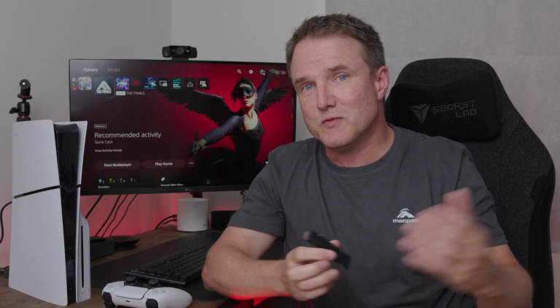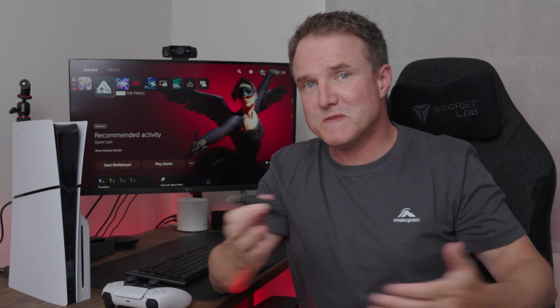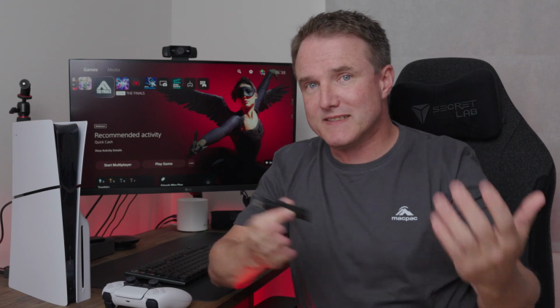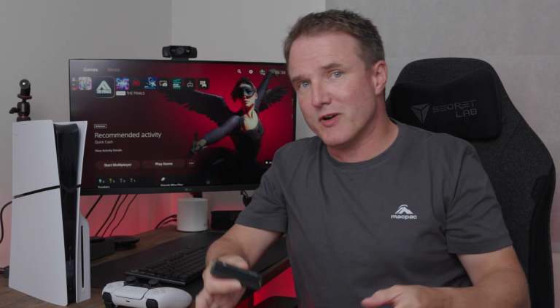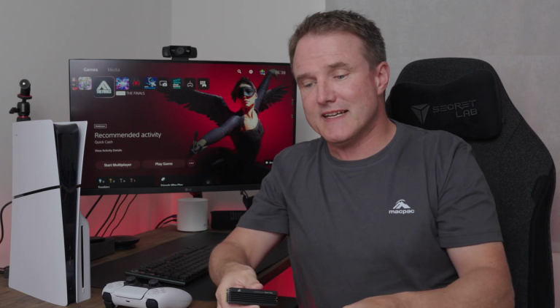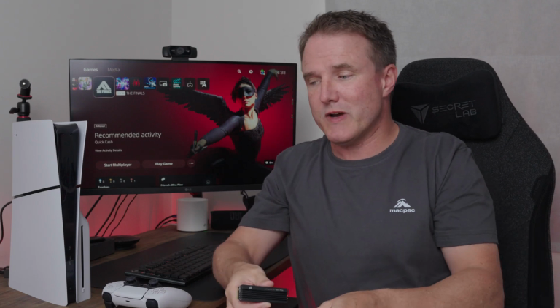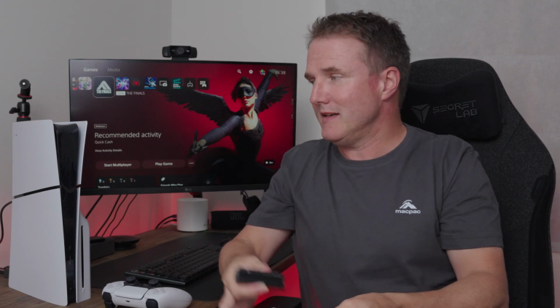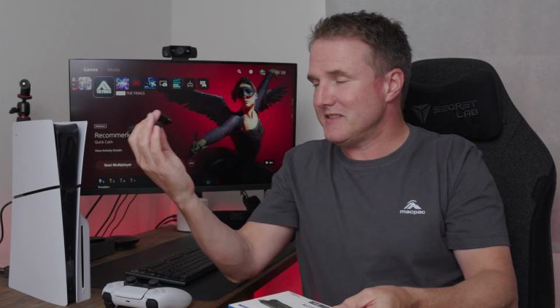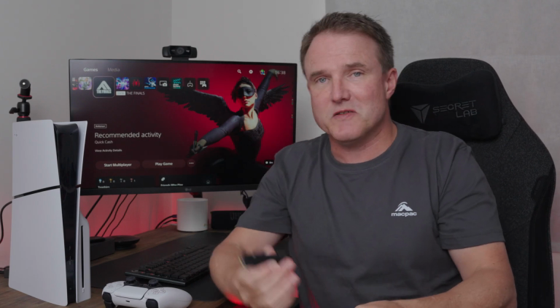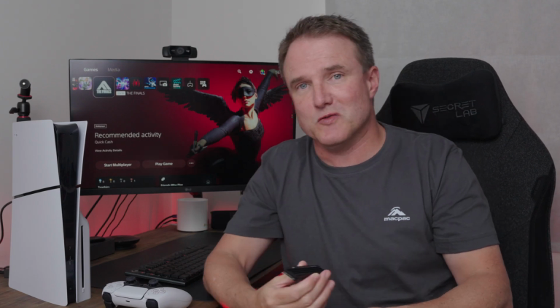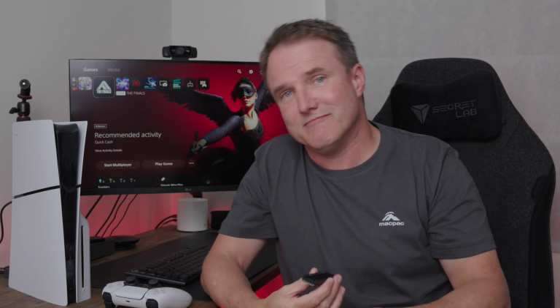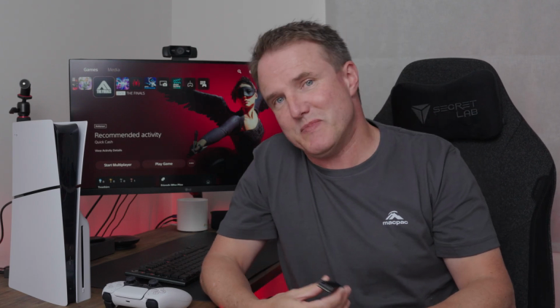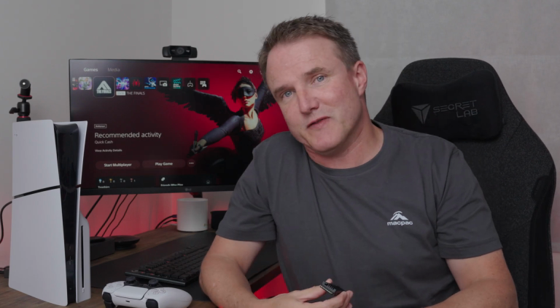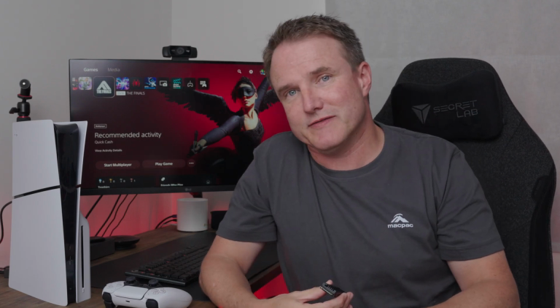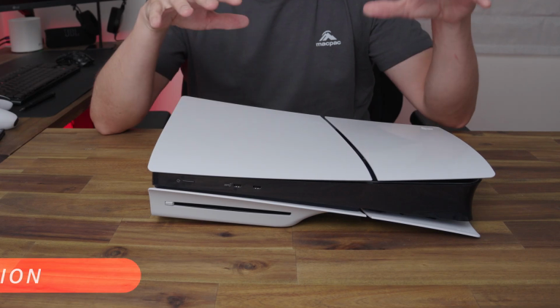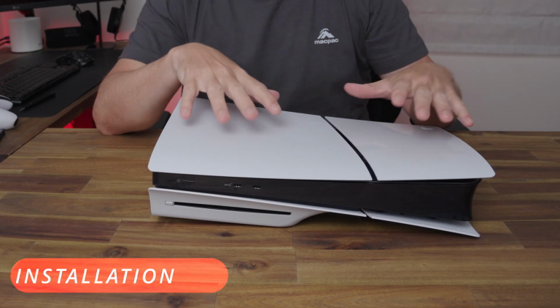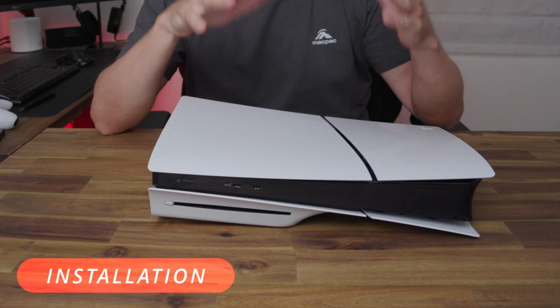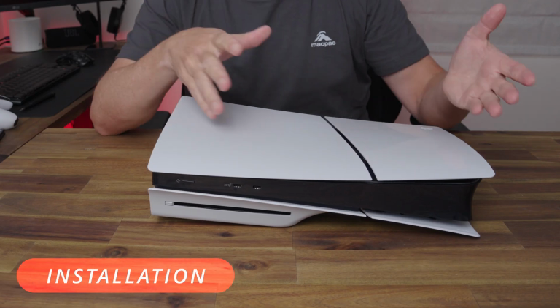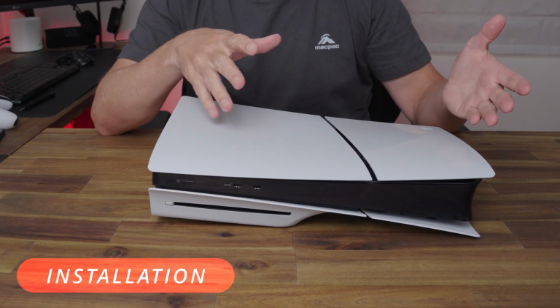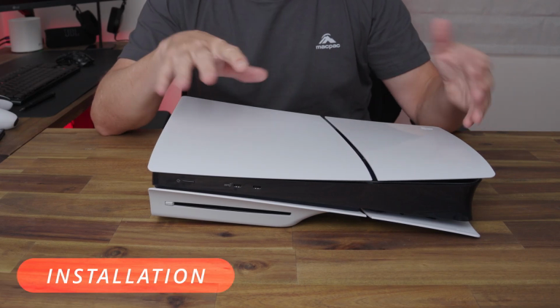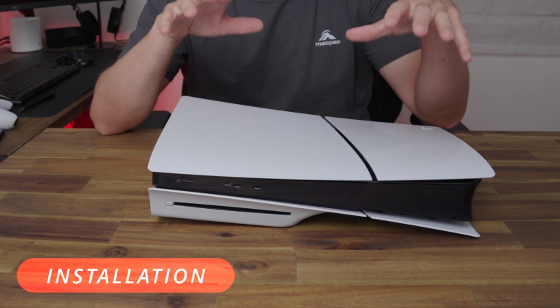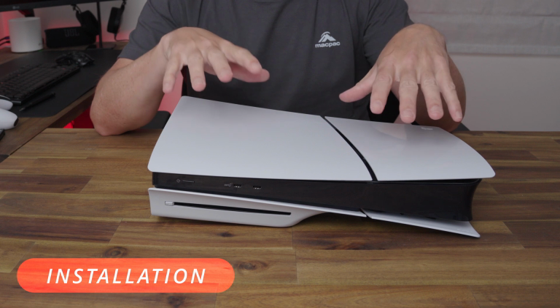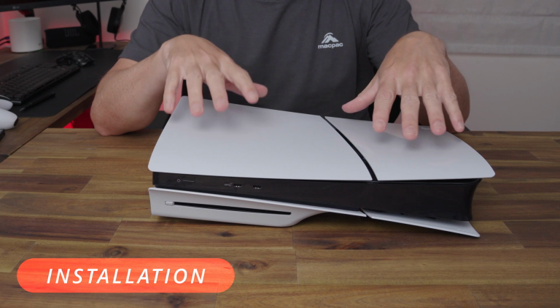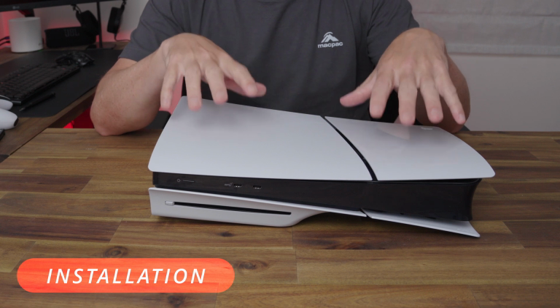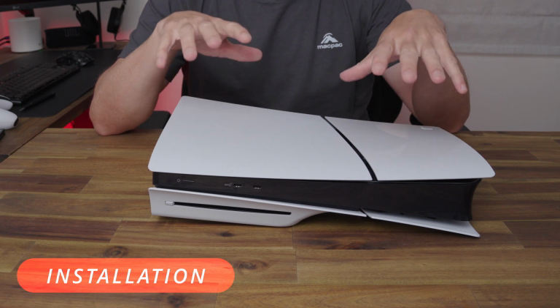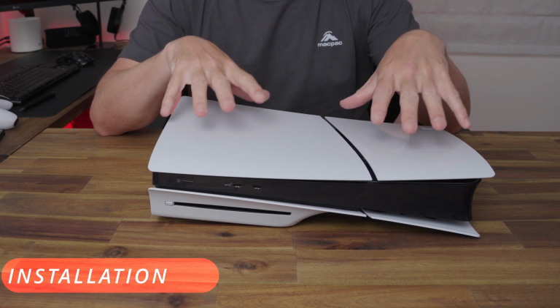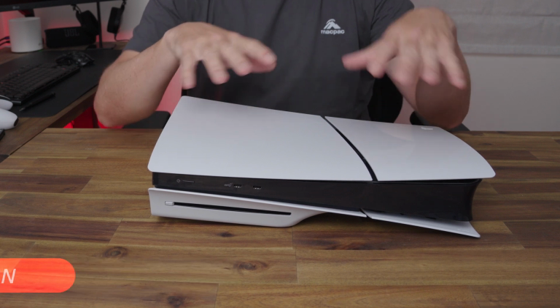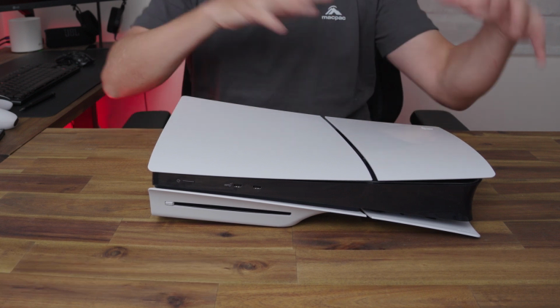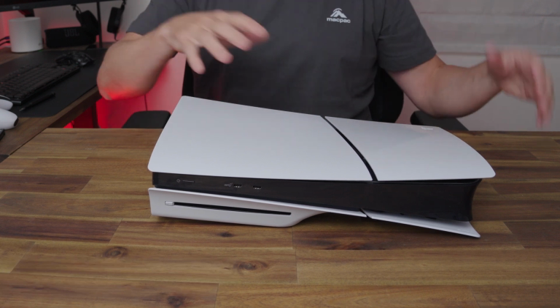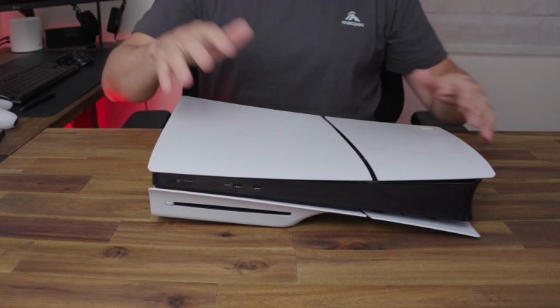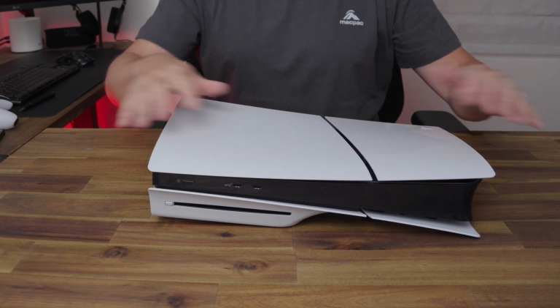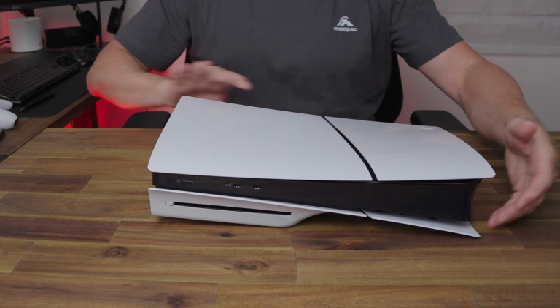With all the specs and prices out of the way, let's go and install it in the PS5. Whether you've got an original PS5 or the PS5 Slim like I've got here, the steps are generally the same.